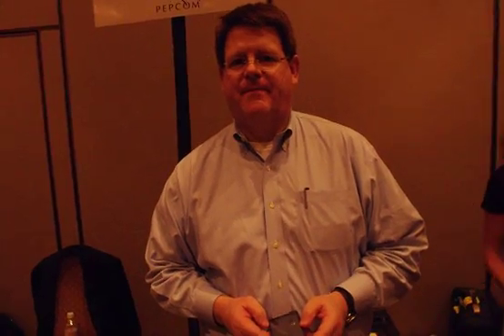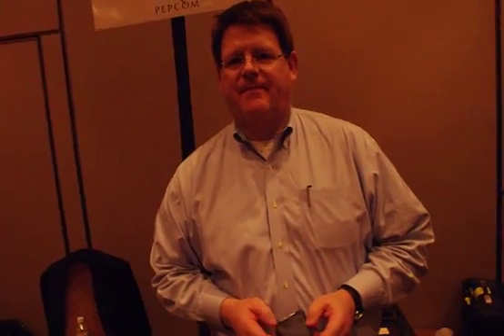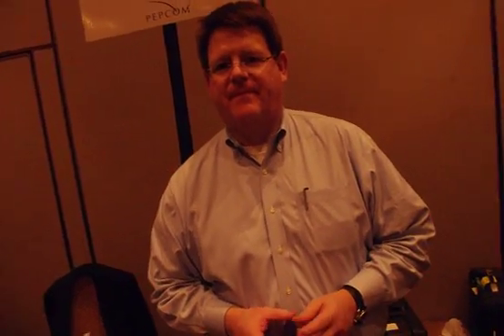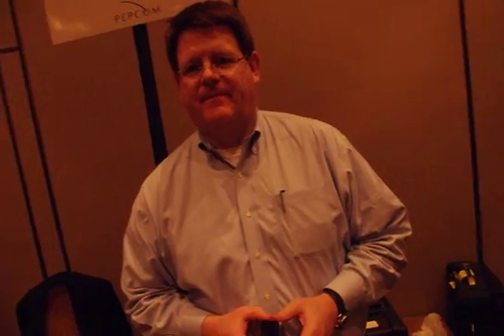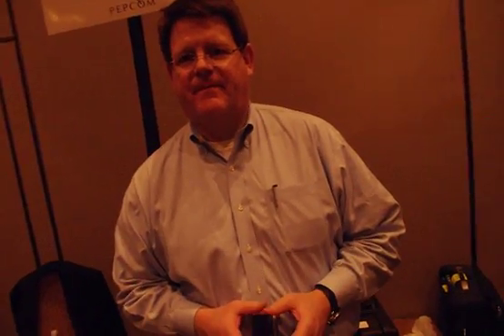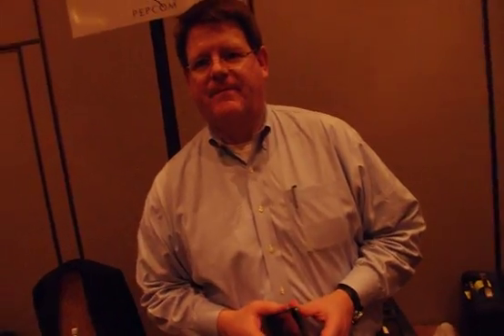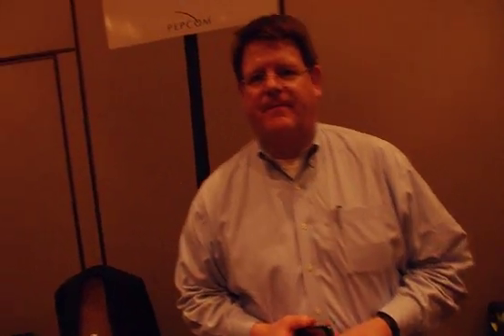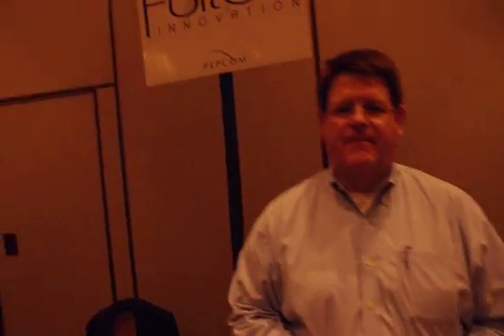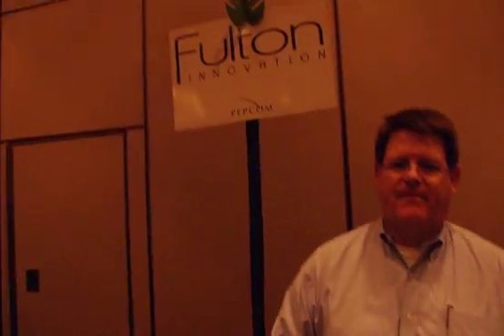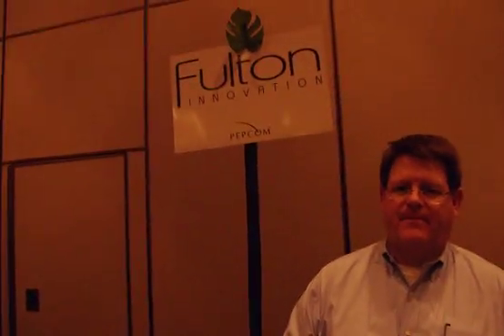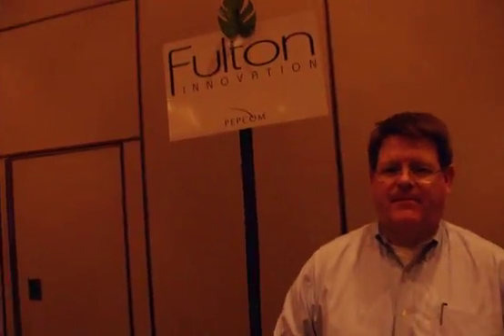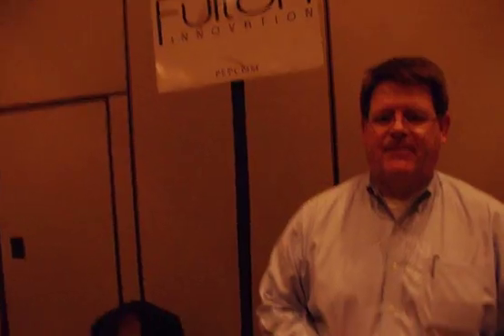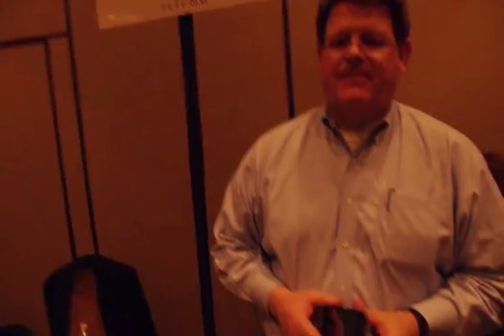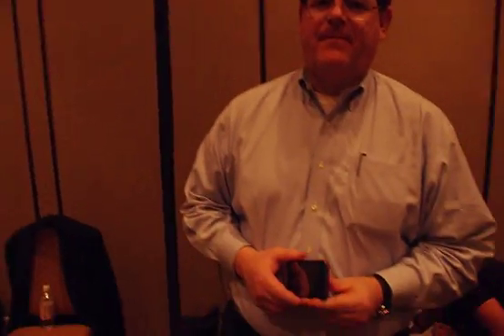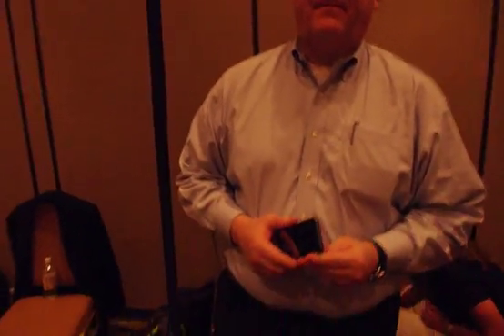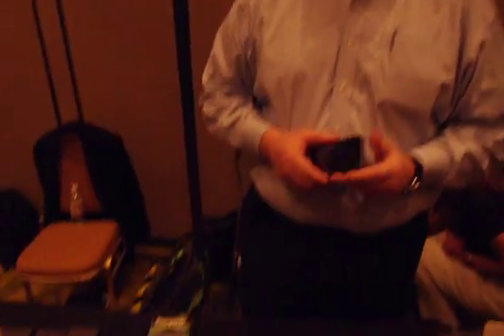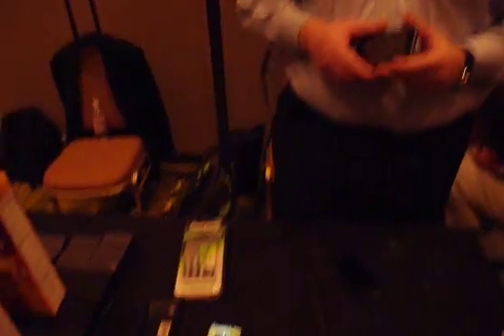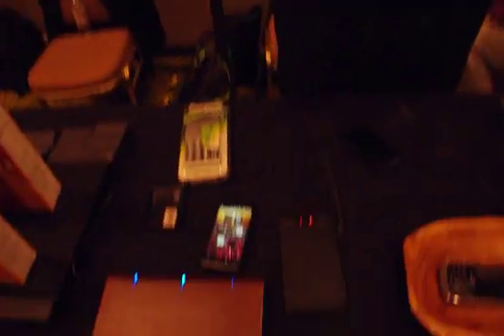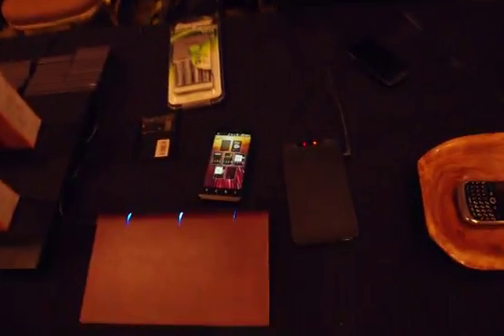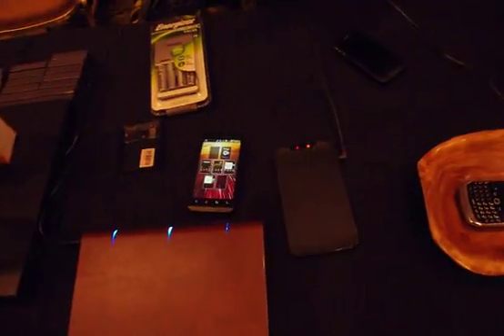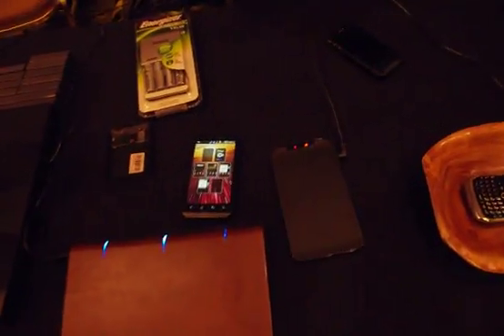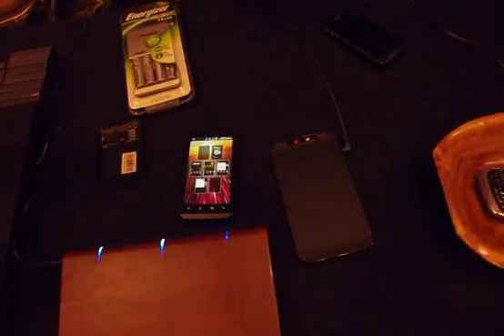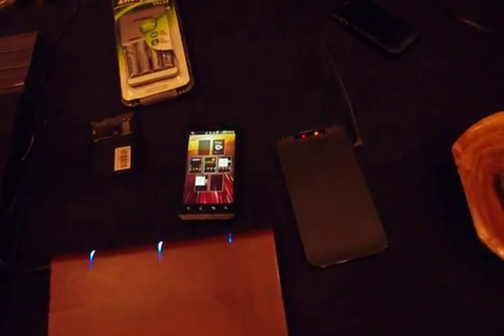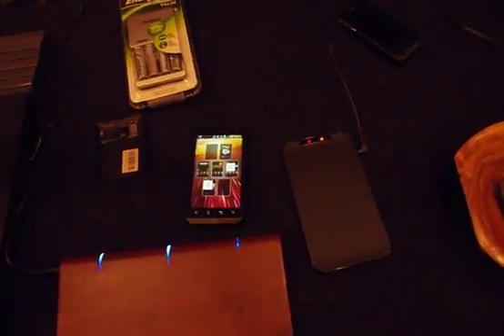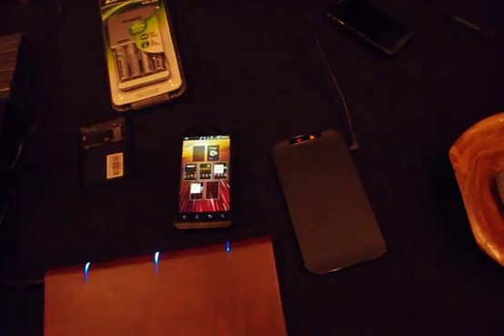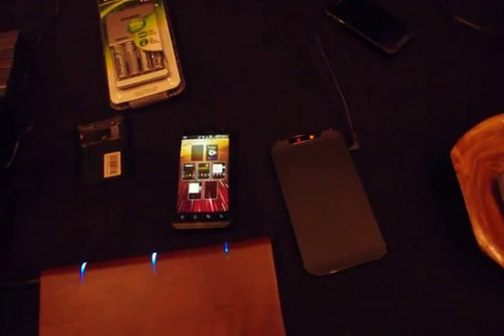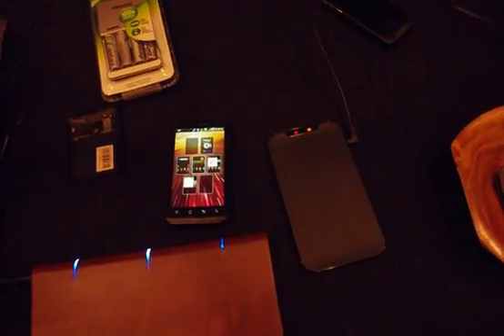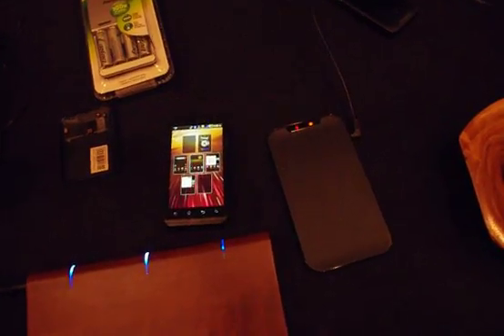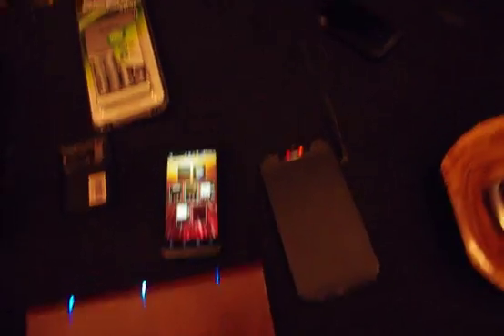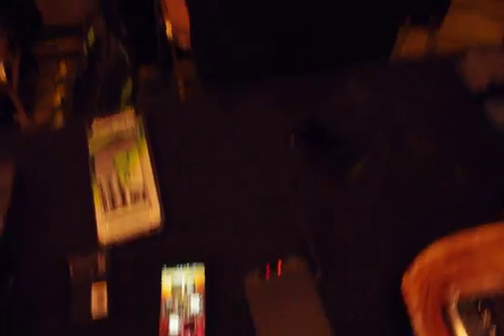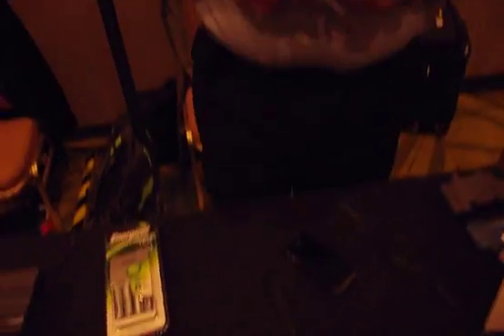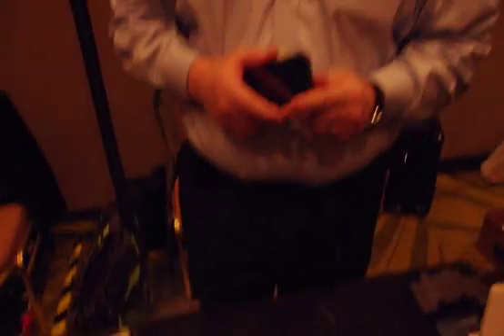Alright everybody, this is Andrew from Adronica.com and I'm here with Fulton Innovation. They're showing us a couple of new products that they're doing. They're partnering with manufacturers to release battery life improvements, and they're going to explain that to us now.